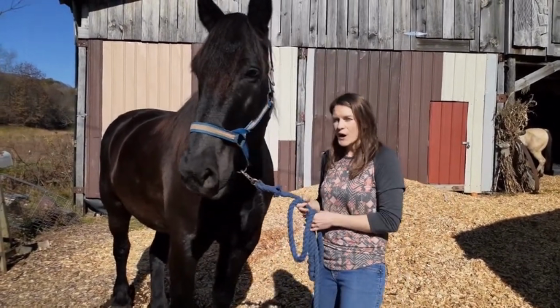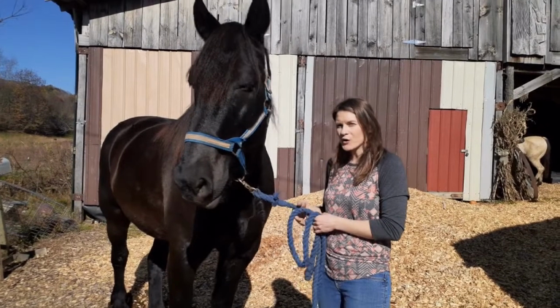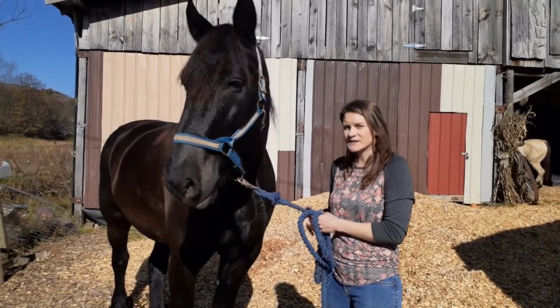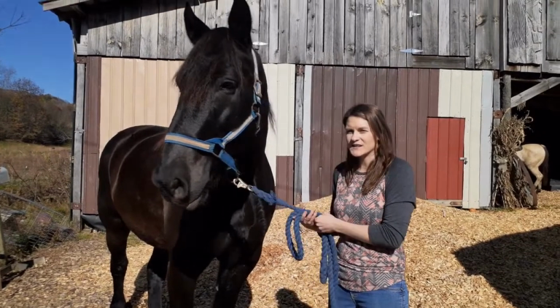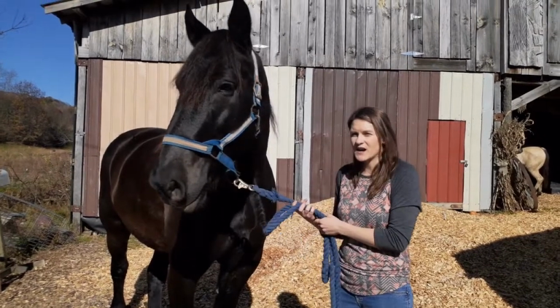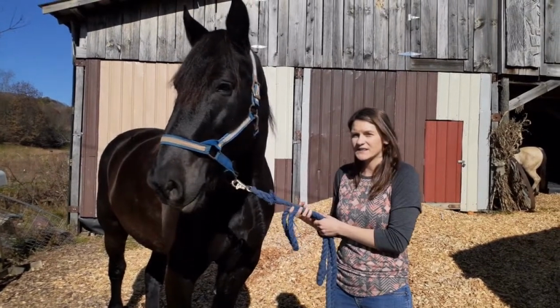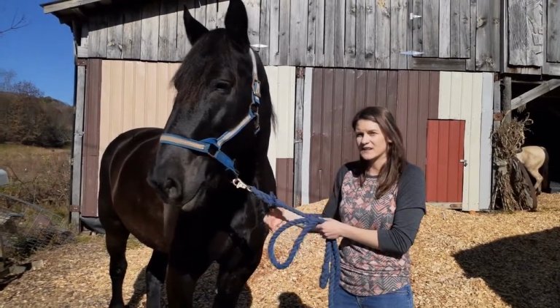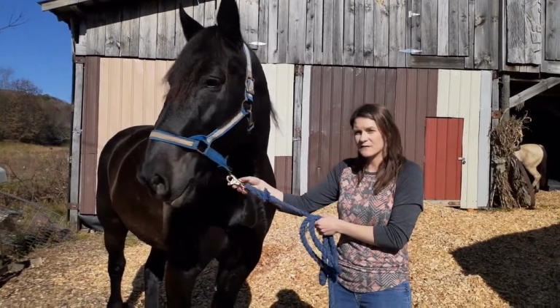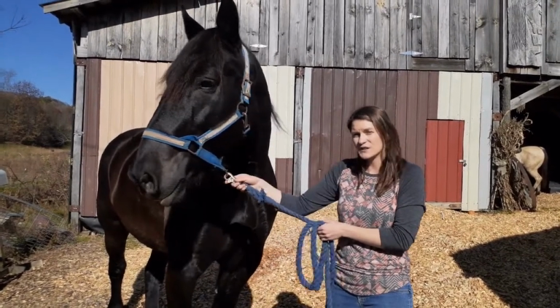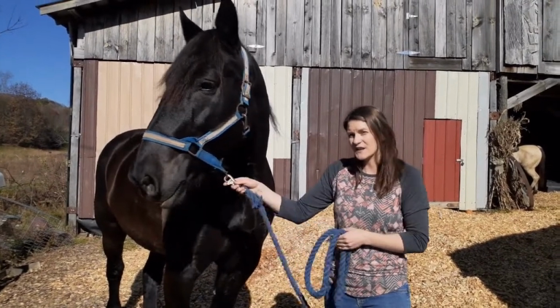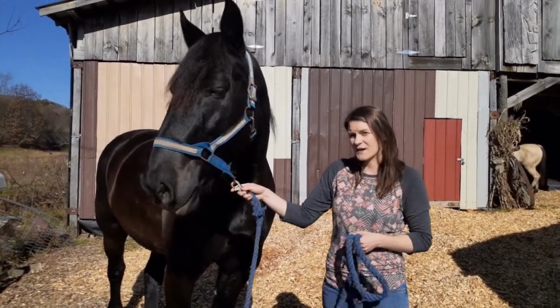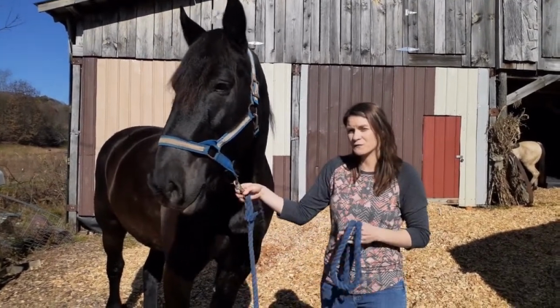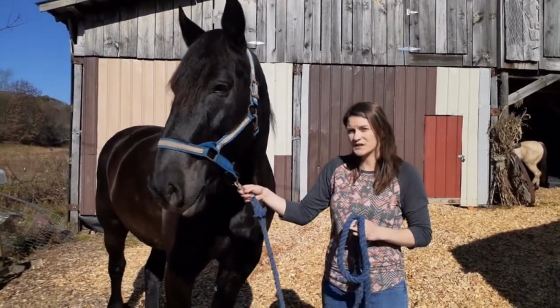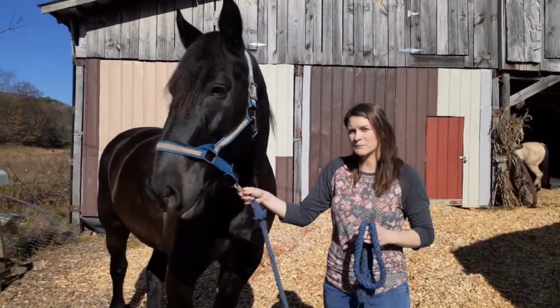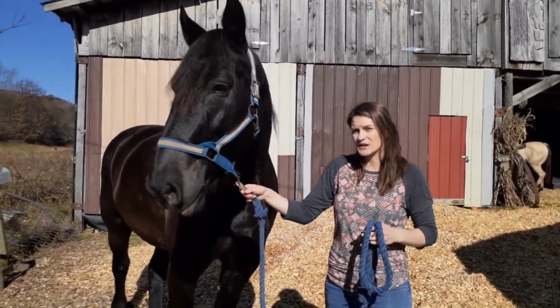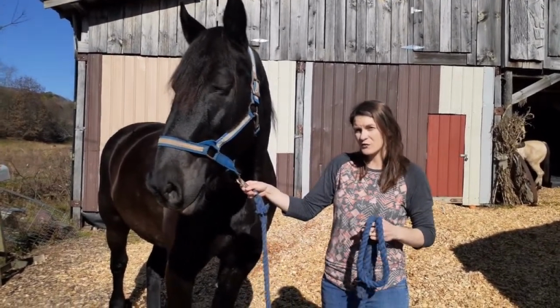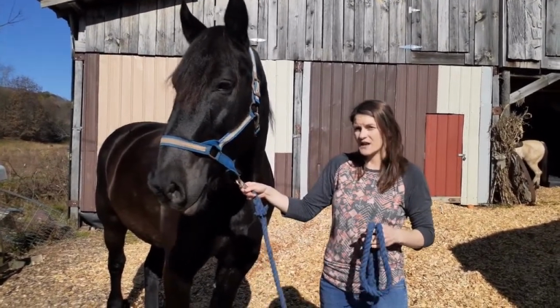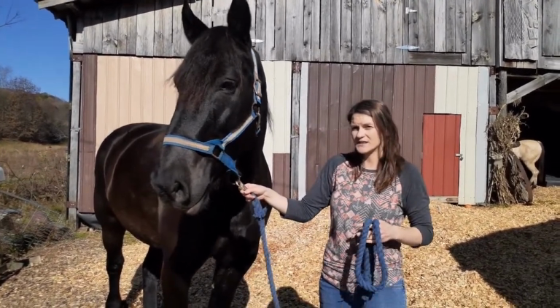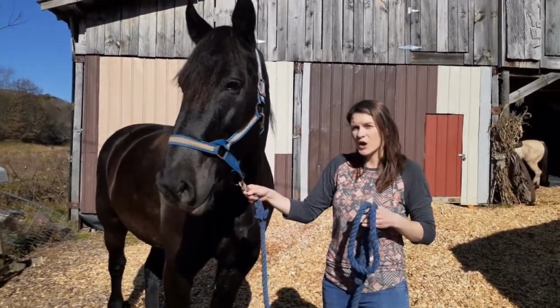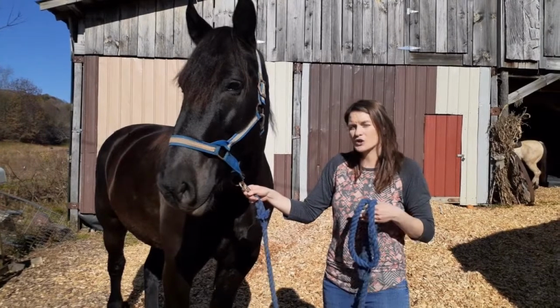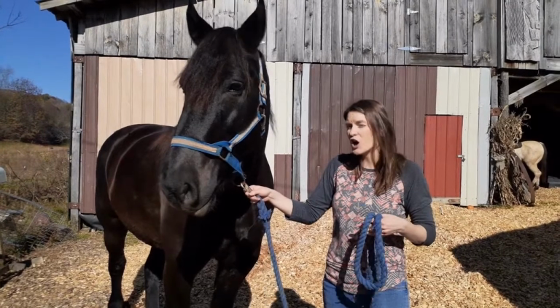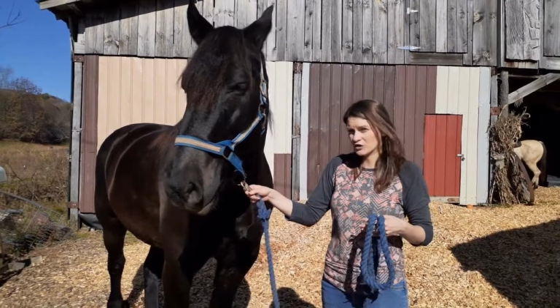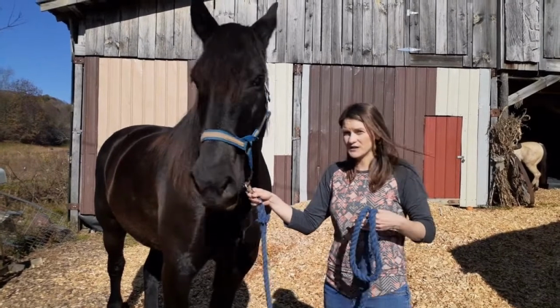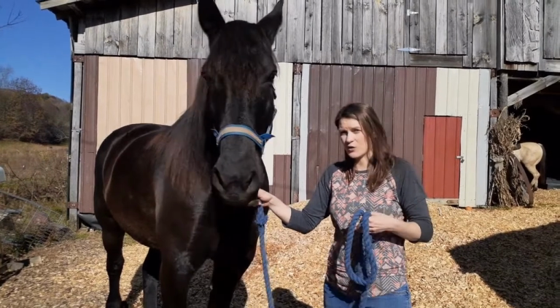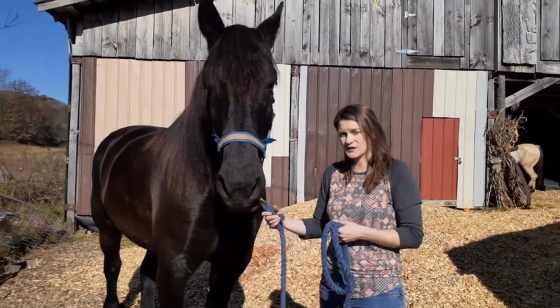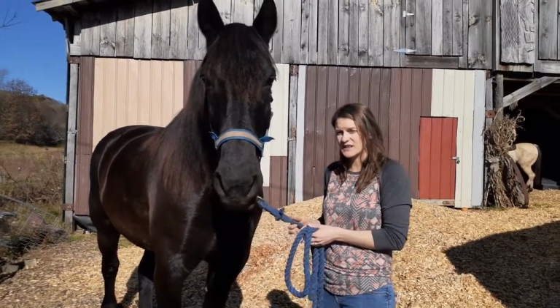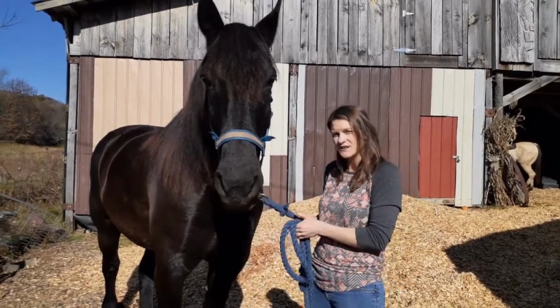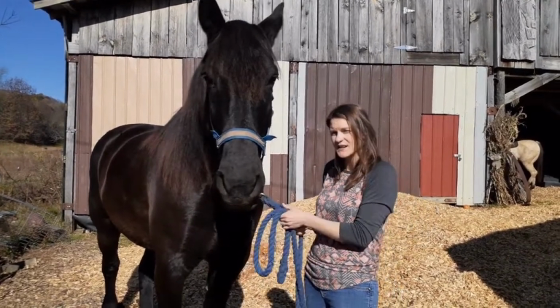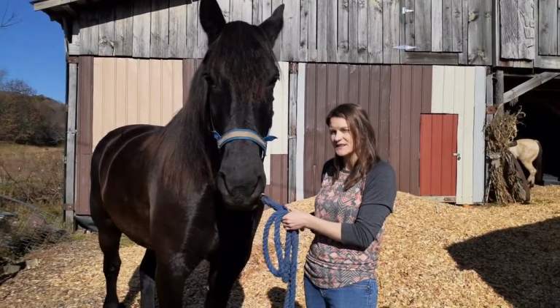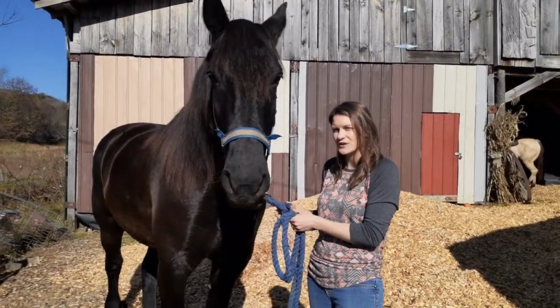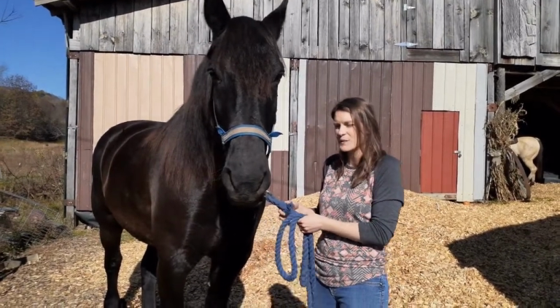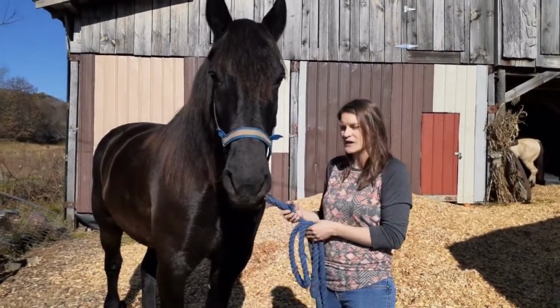A horse is classified as standing 14.2 hands or taller. Anything under that is considered a pony.